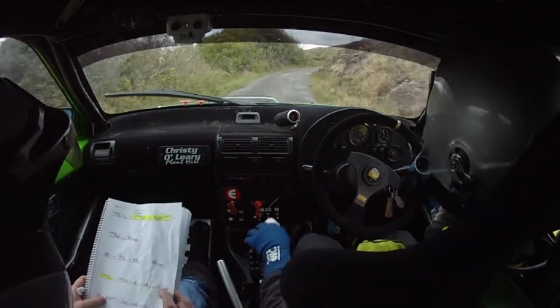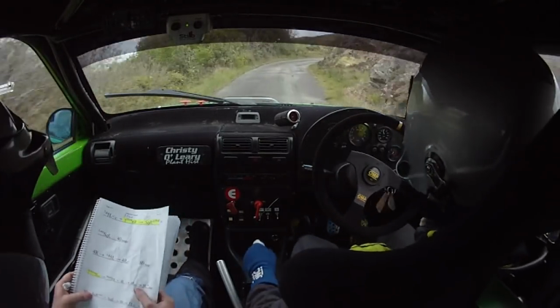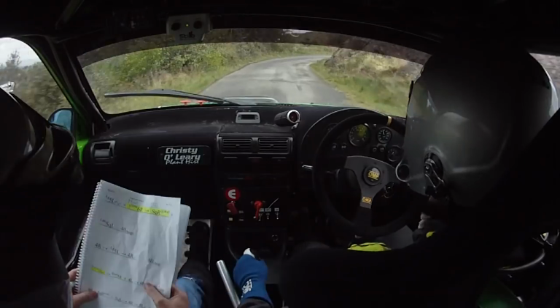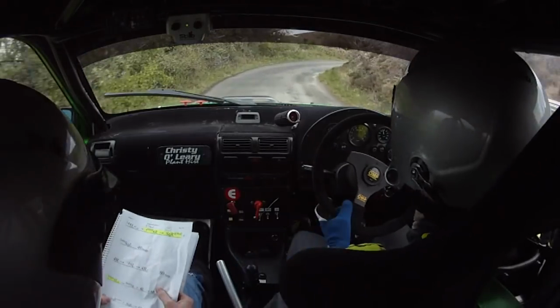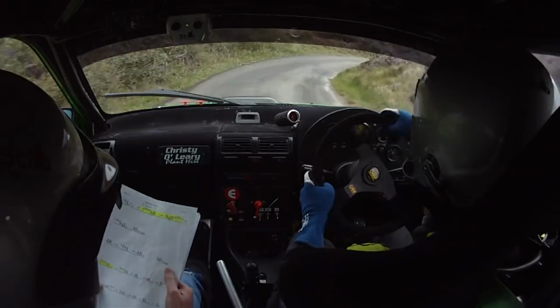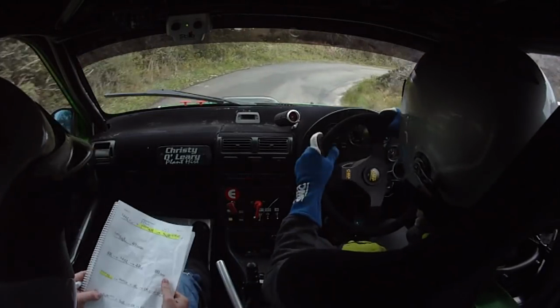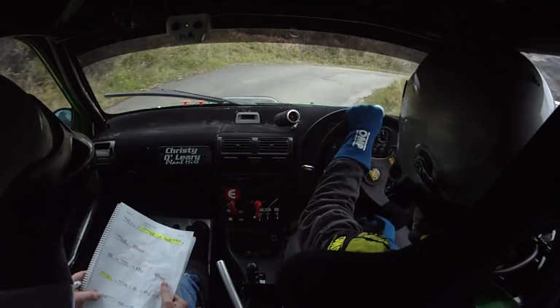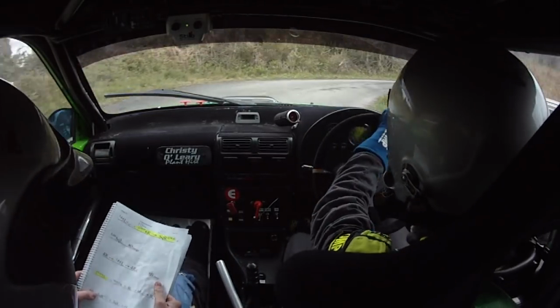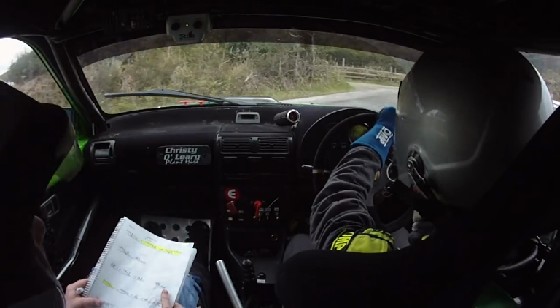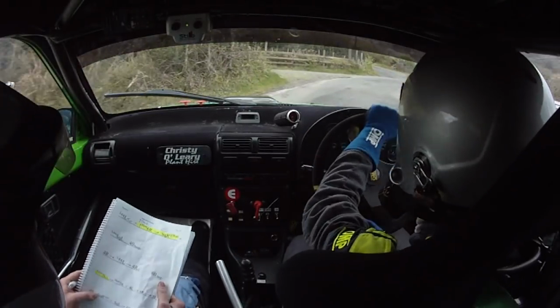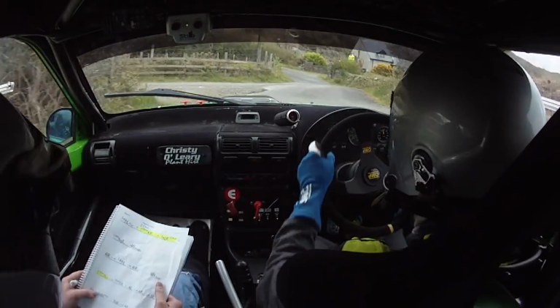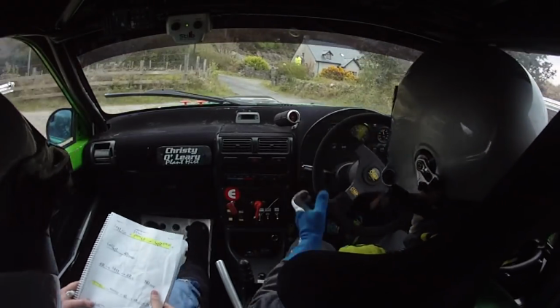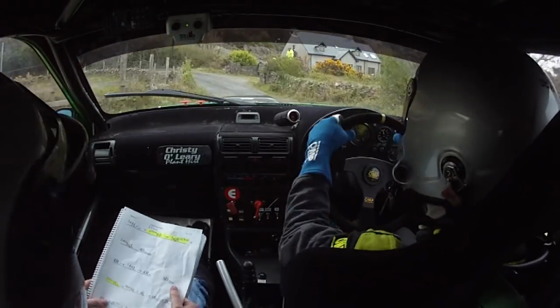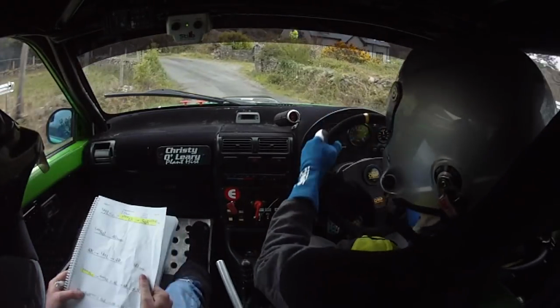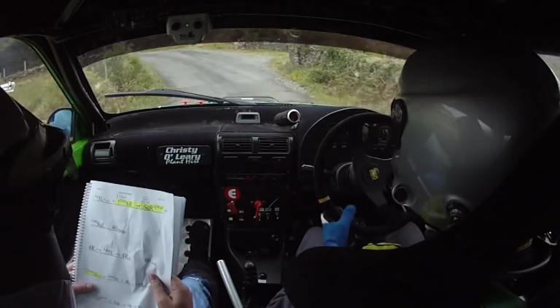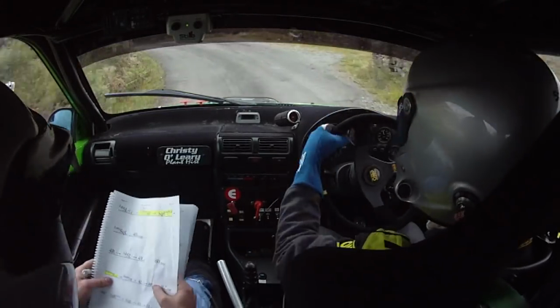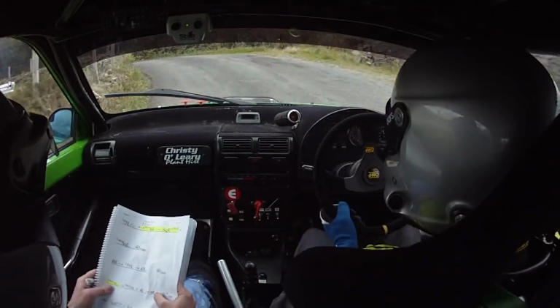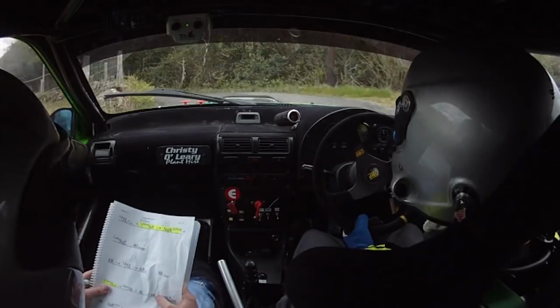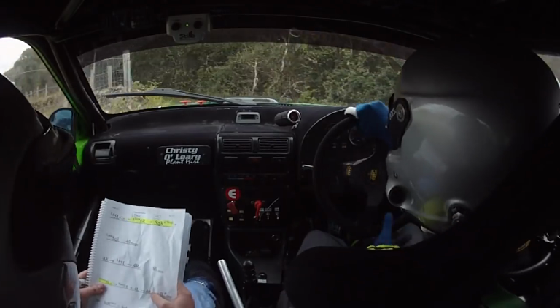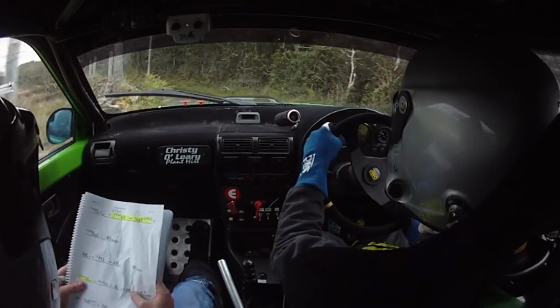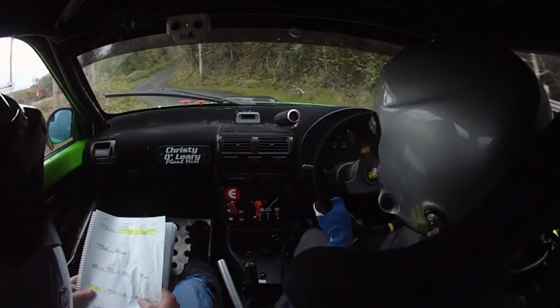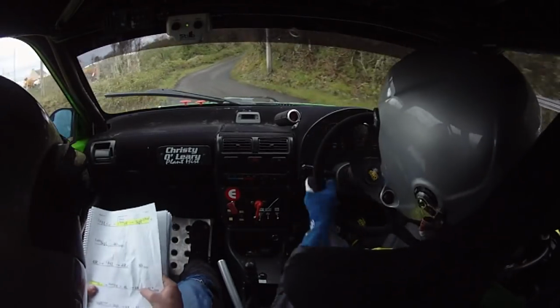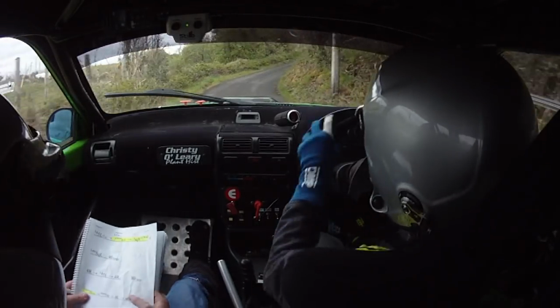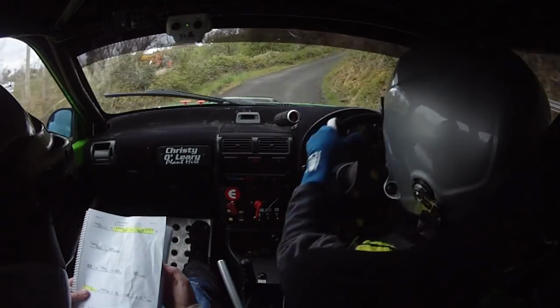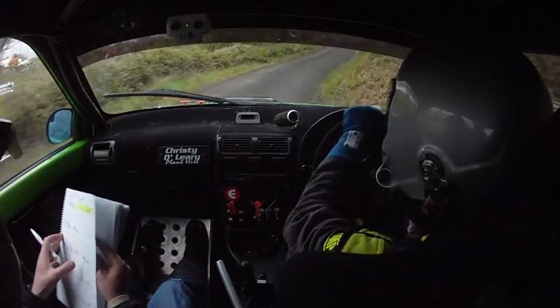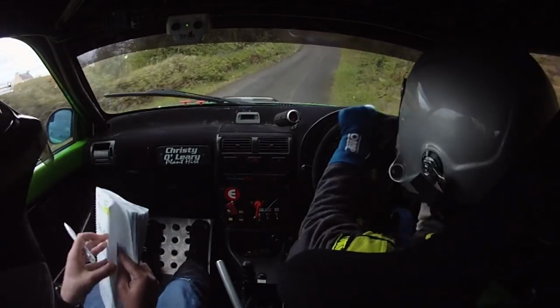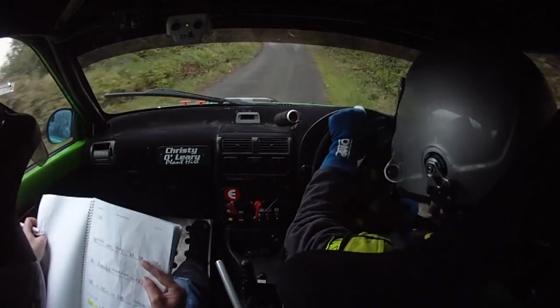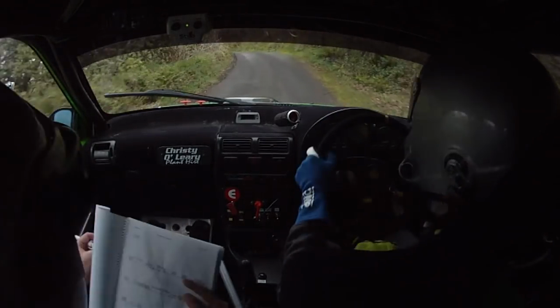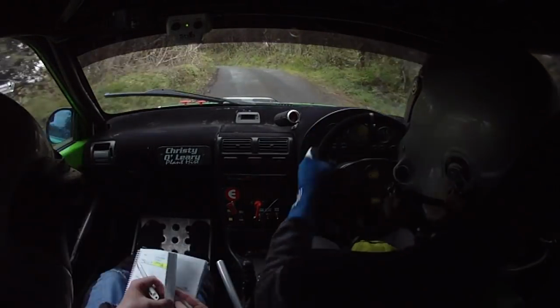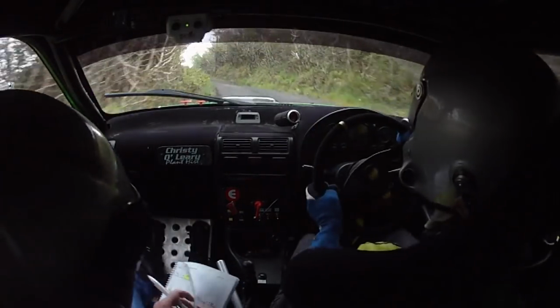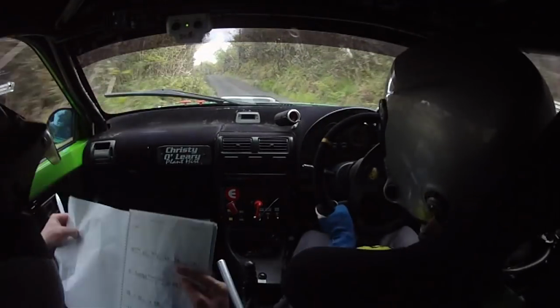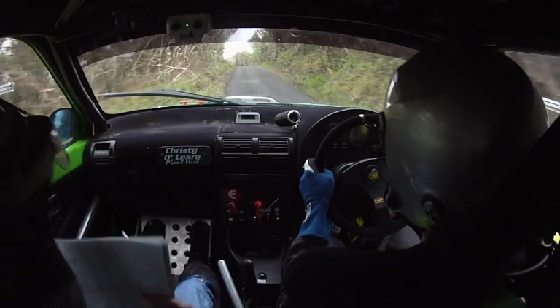60 square right, square right now and a square left. Into a 4 right, into 5 left over crest and a 6 left over crest. 150.